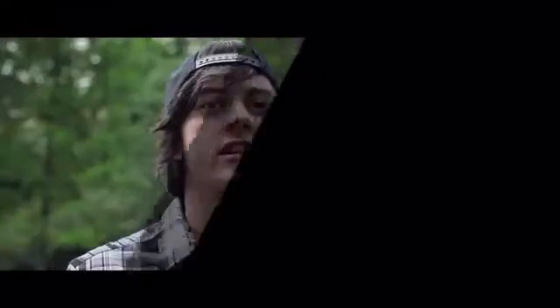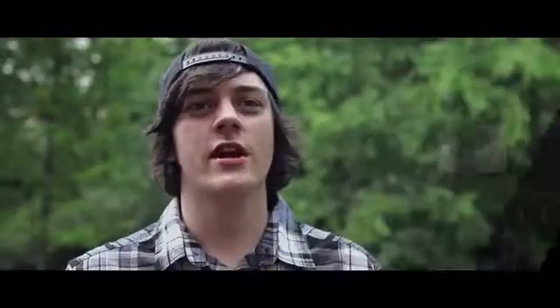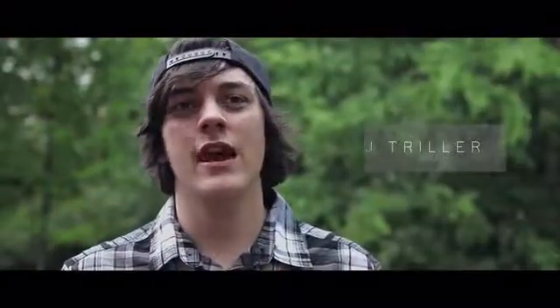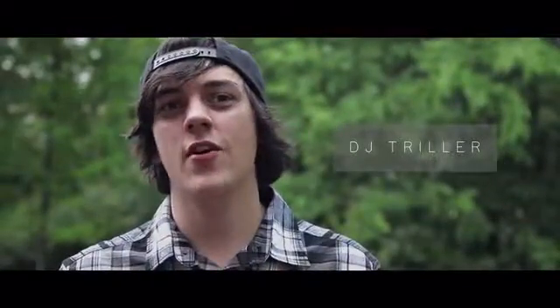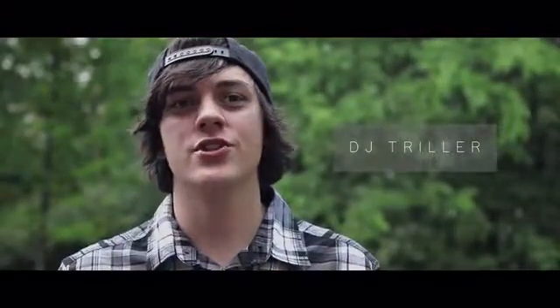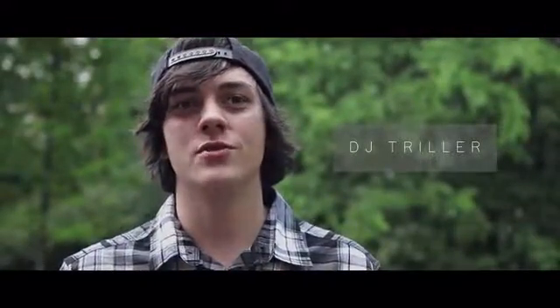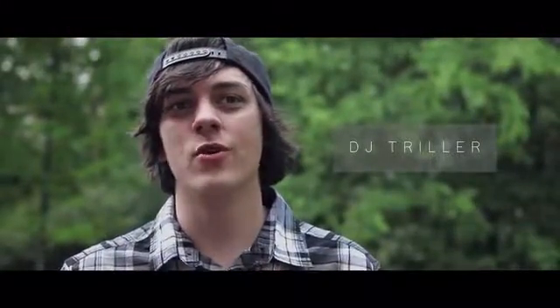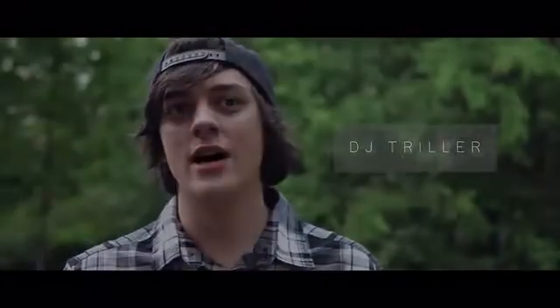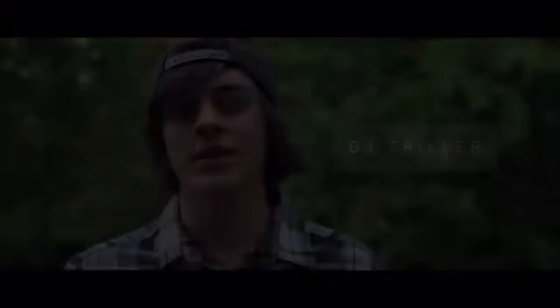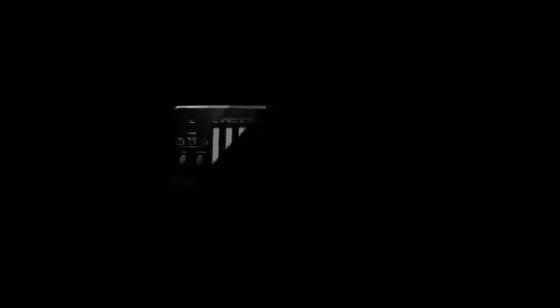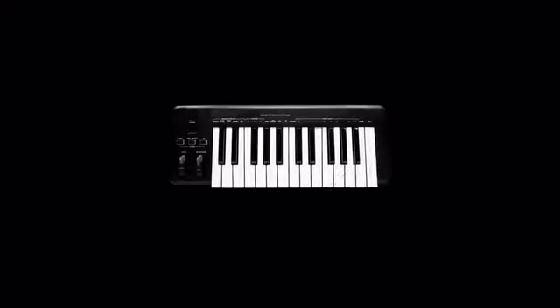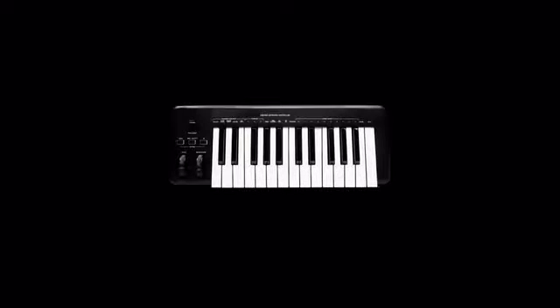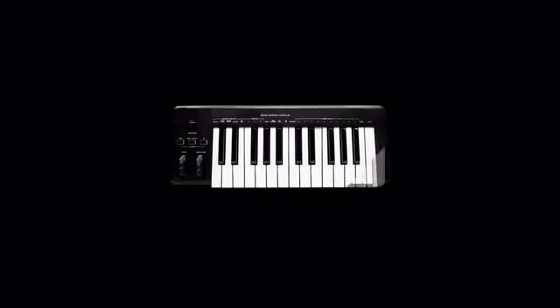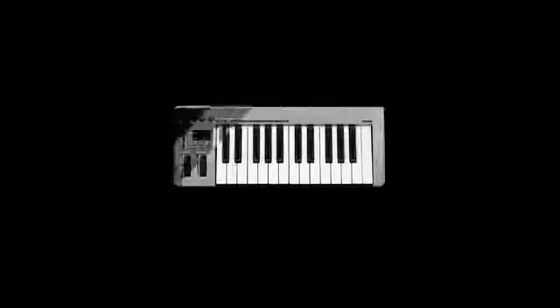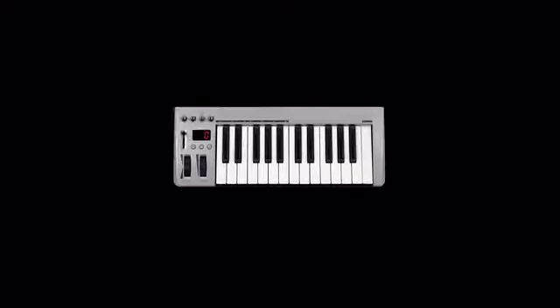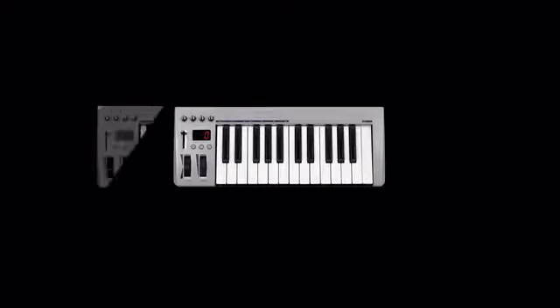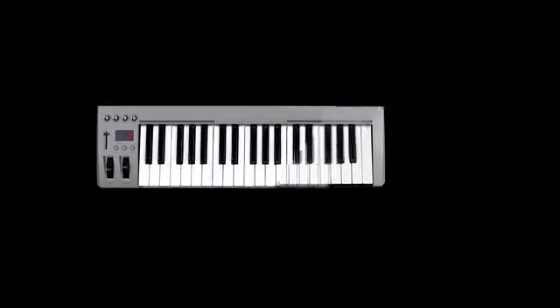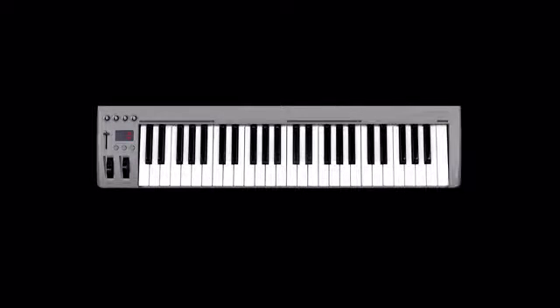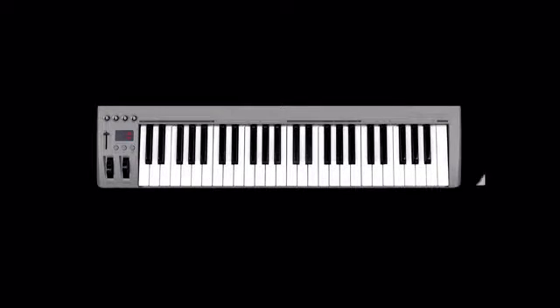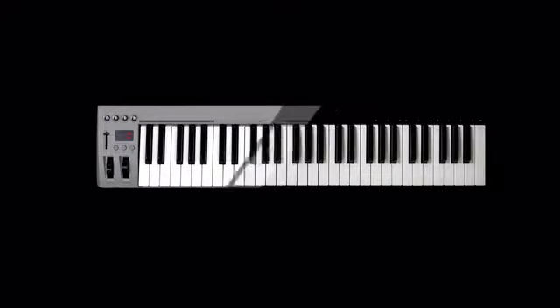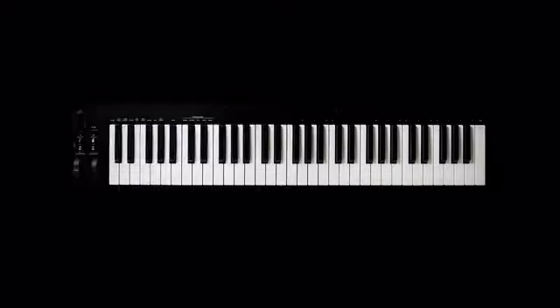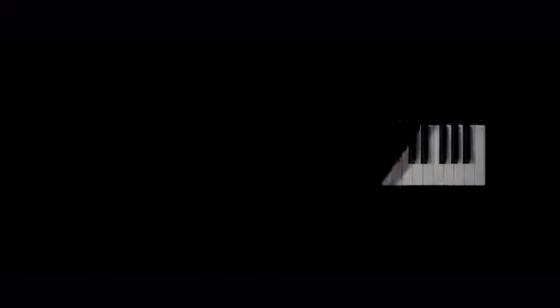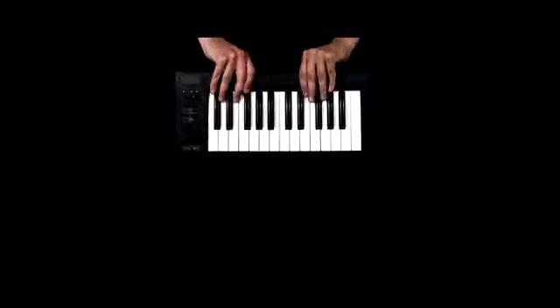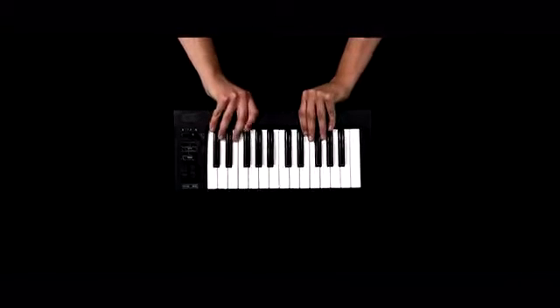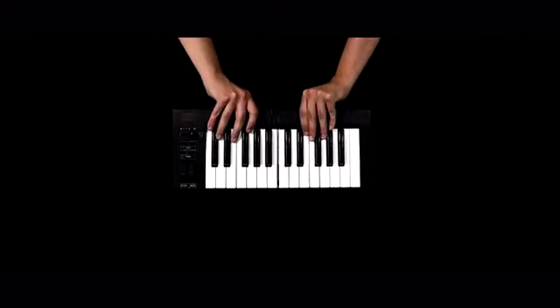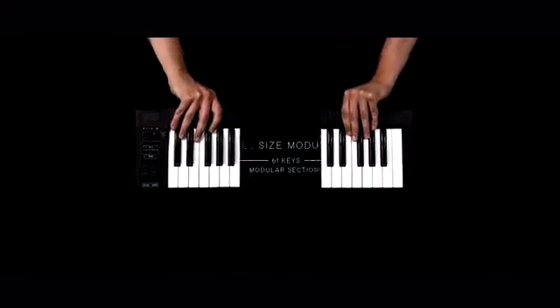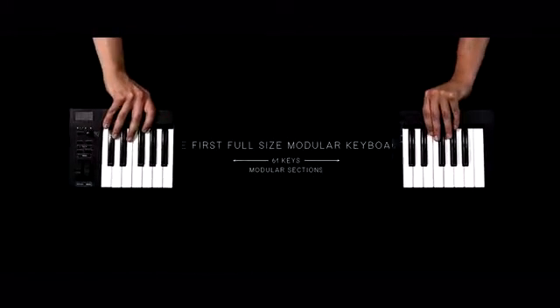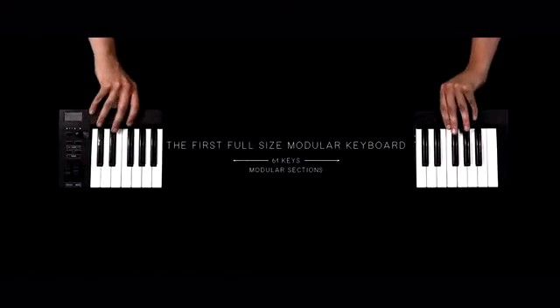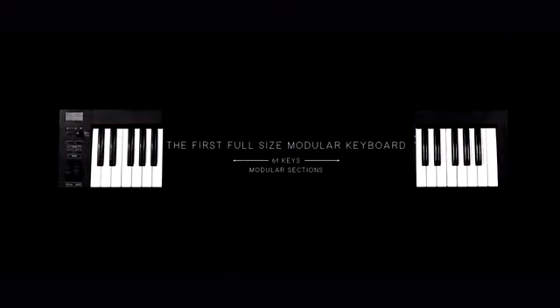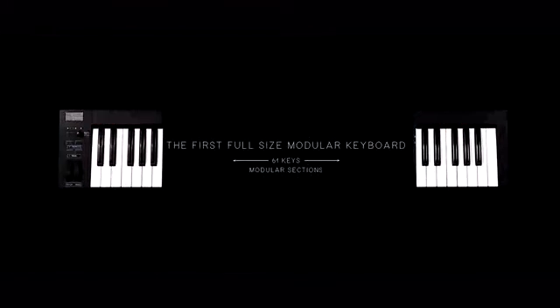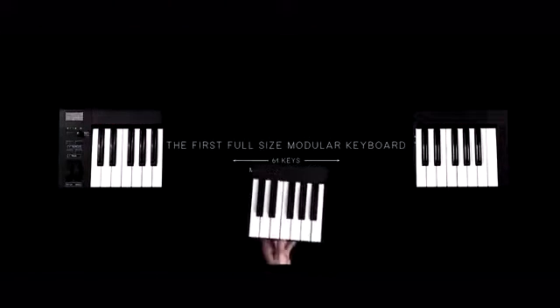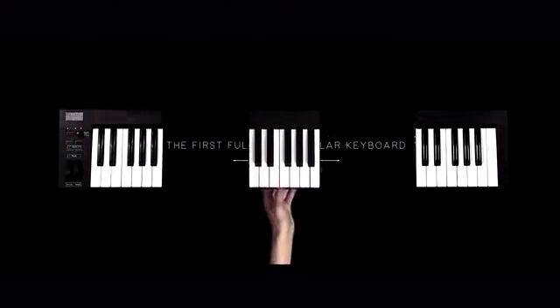As a DJ, I don't really have a lot of options when it comes to keyboard size. You either buy small and you don't have that many keys, or you buy large and you have logistical issues. Now we finally have a portable keyboard option that's expandable — I can make it whatever size I want.